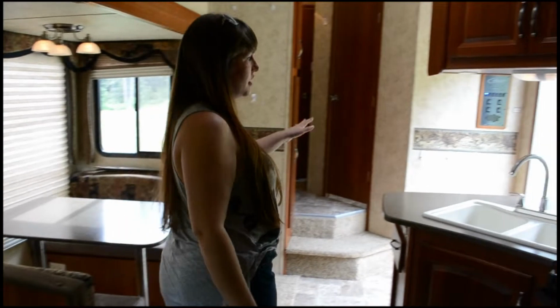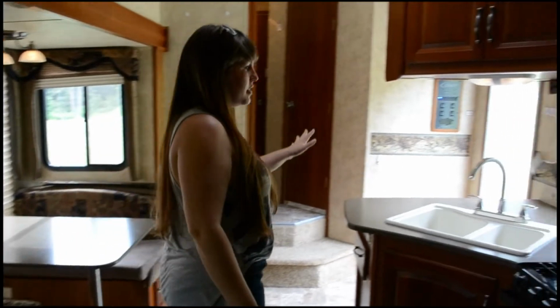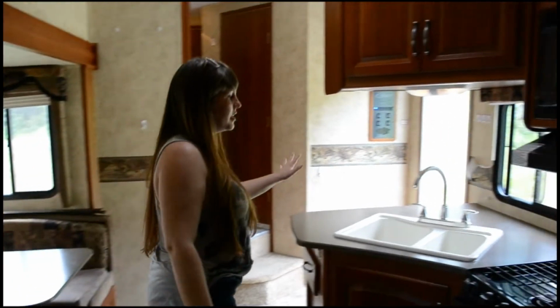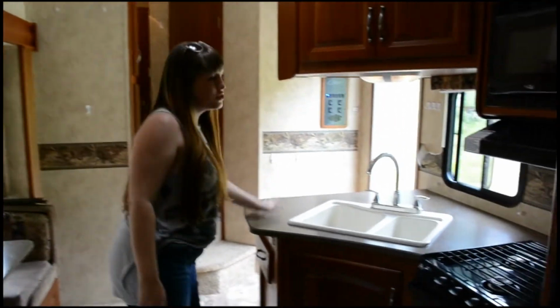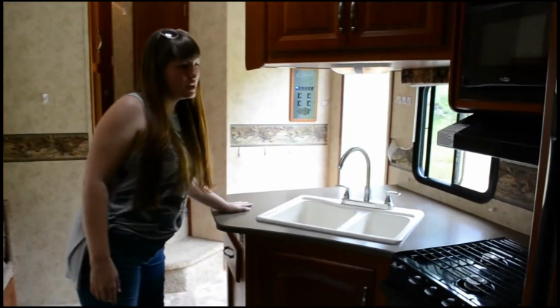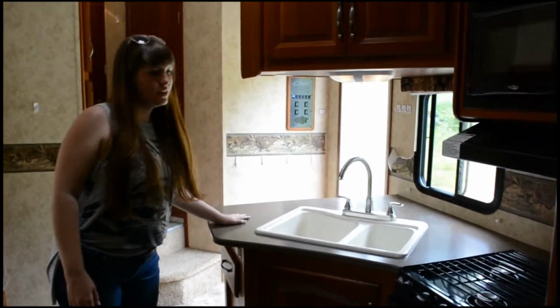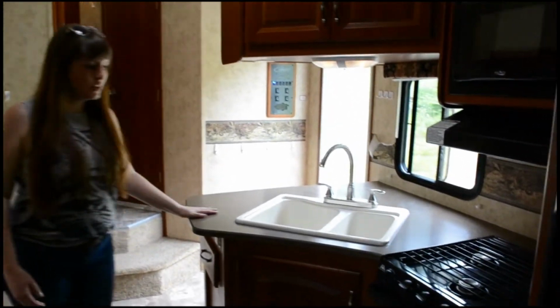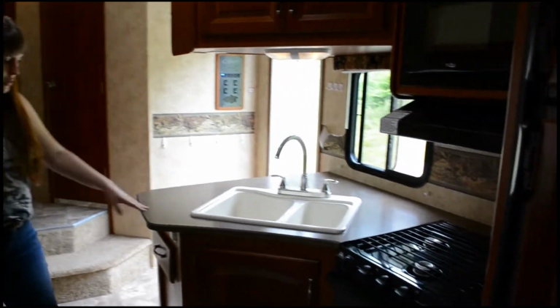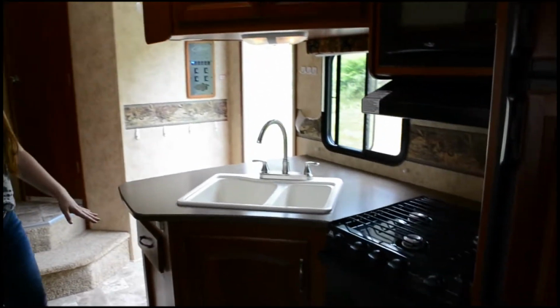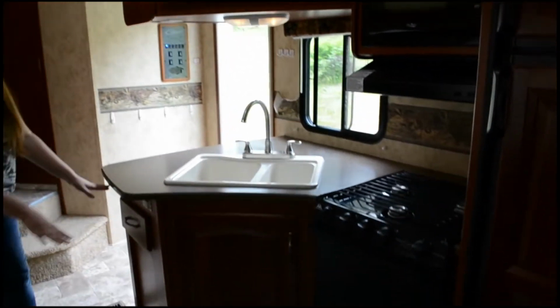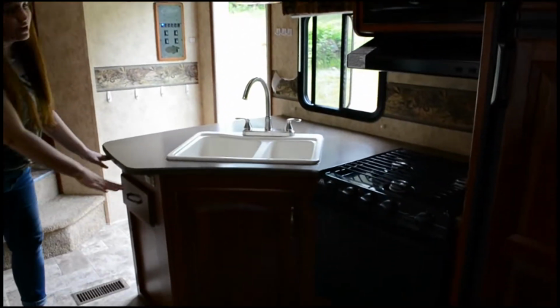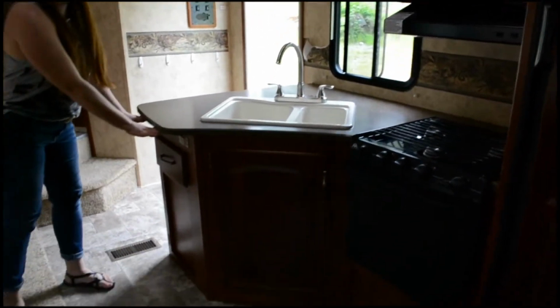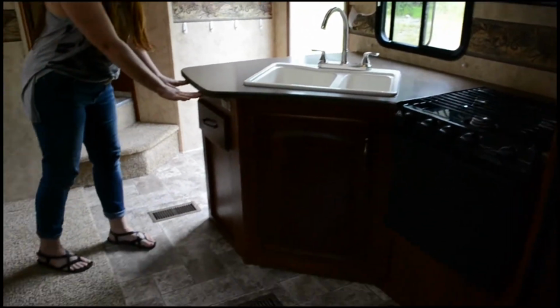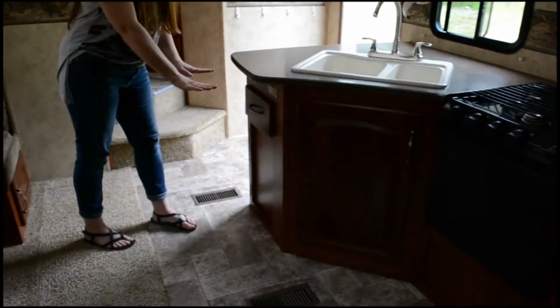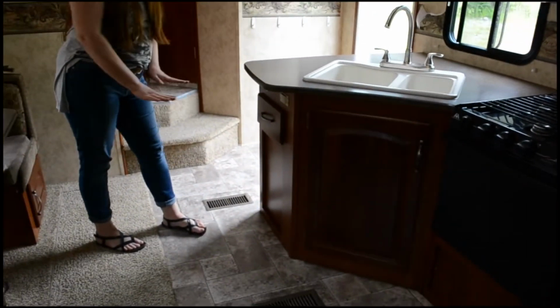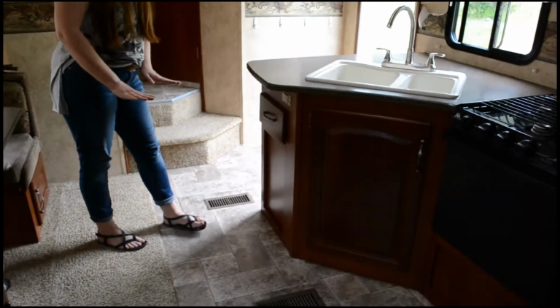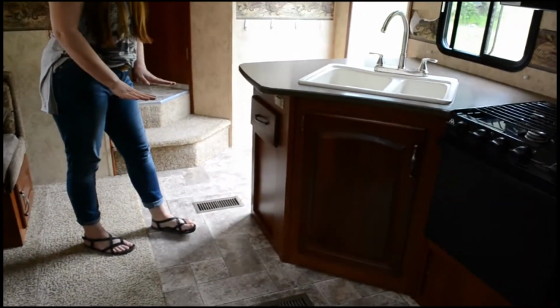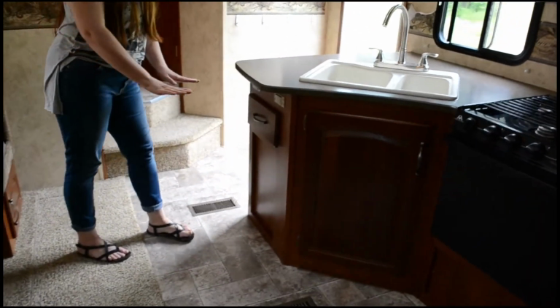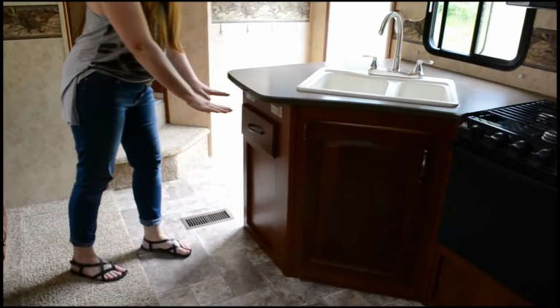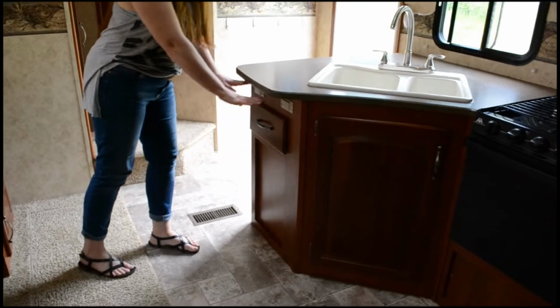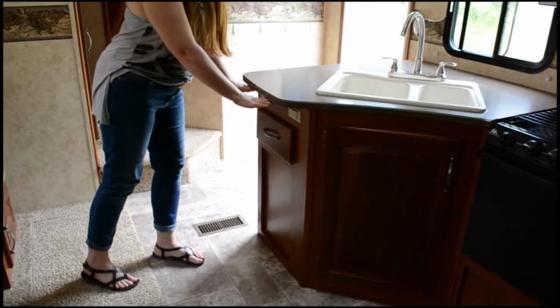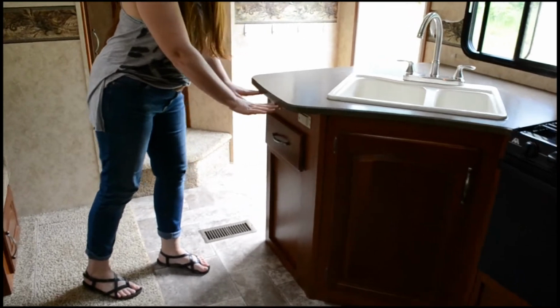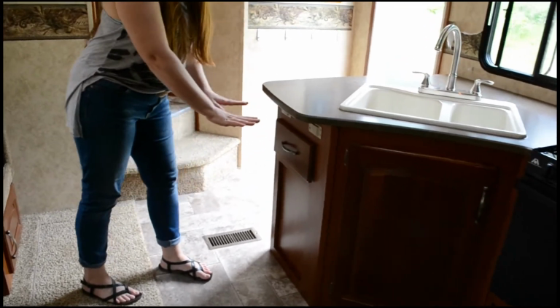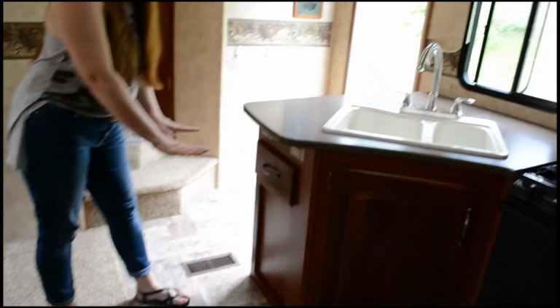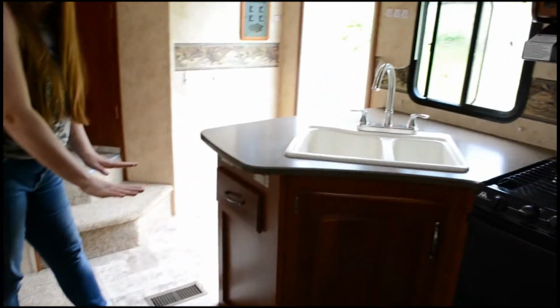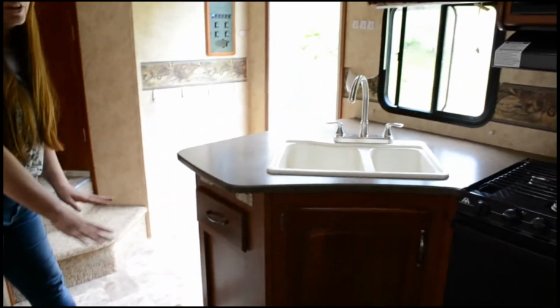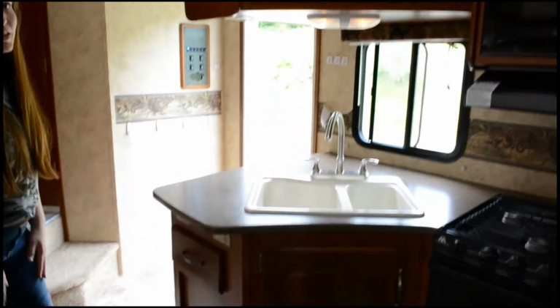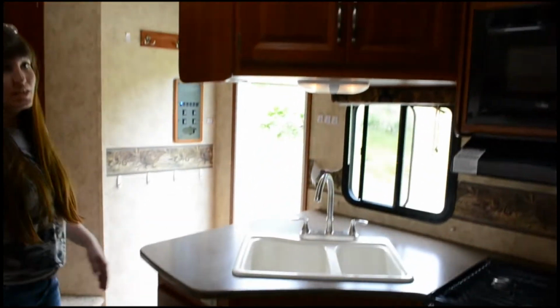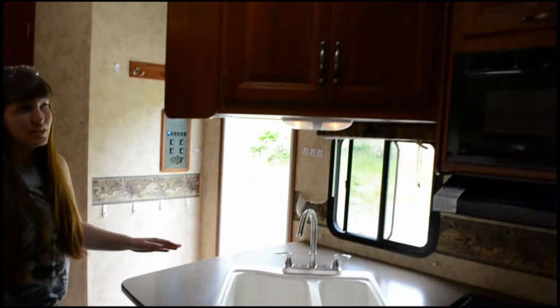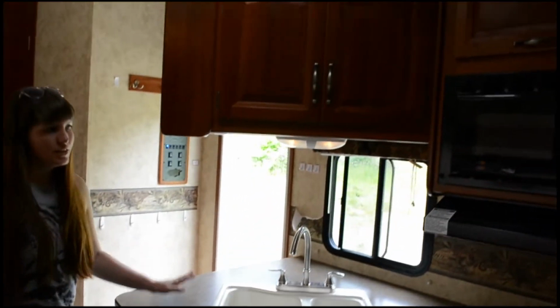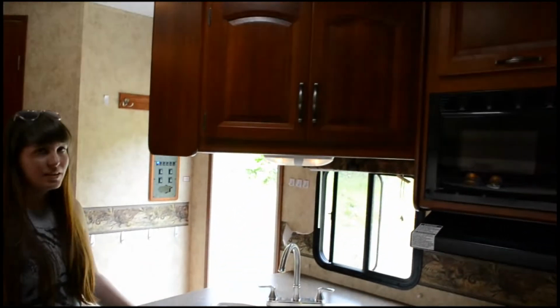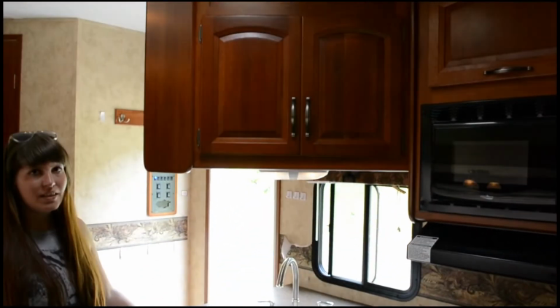The kitchen. We've got a little counter extender — highly technical term.